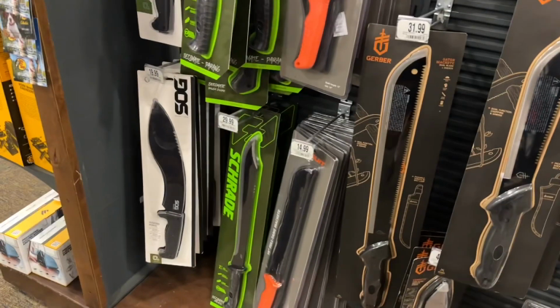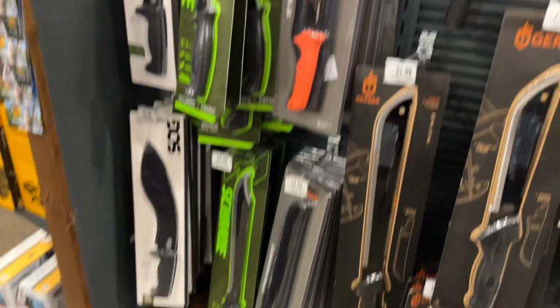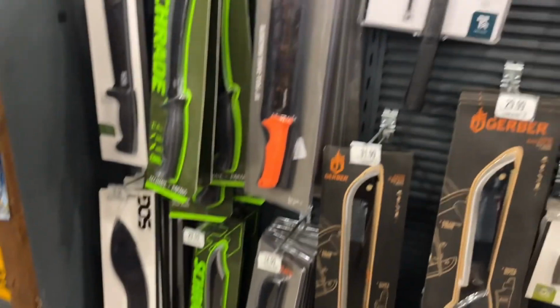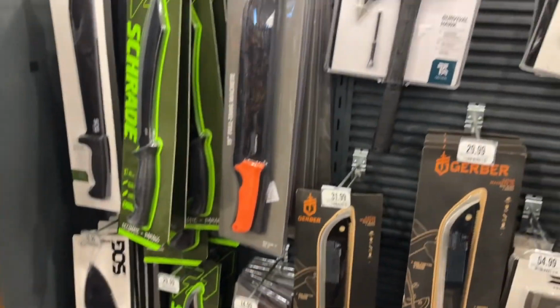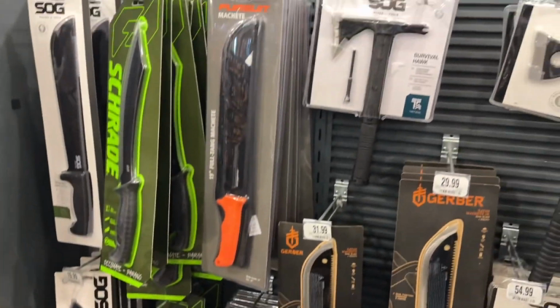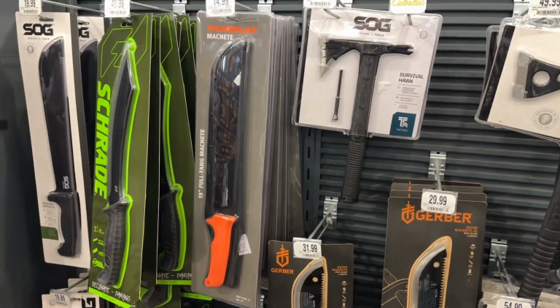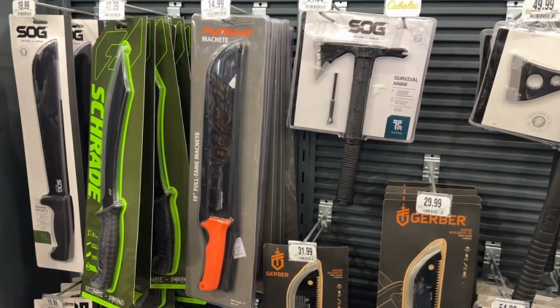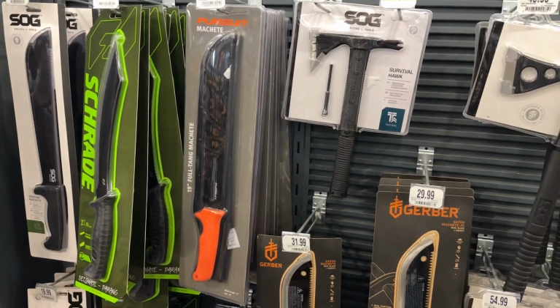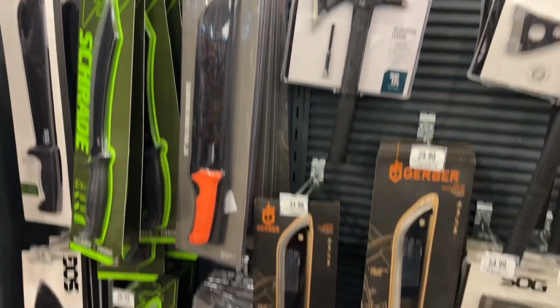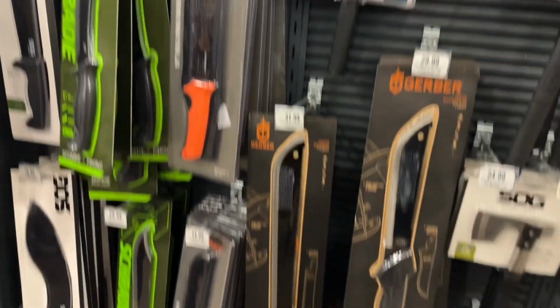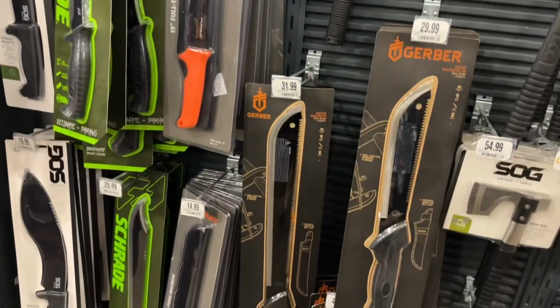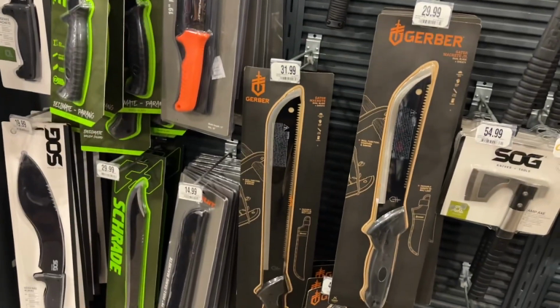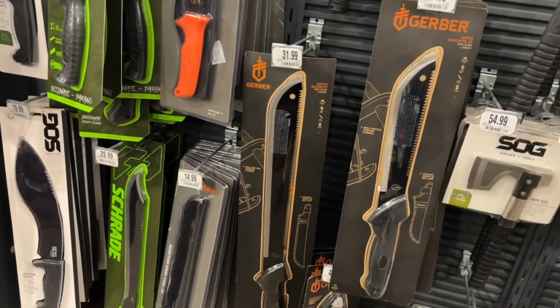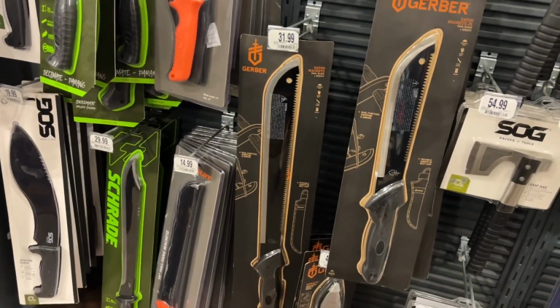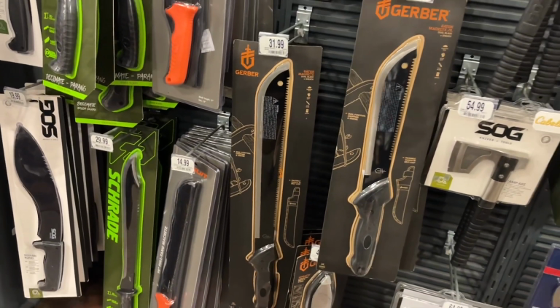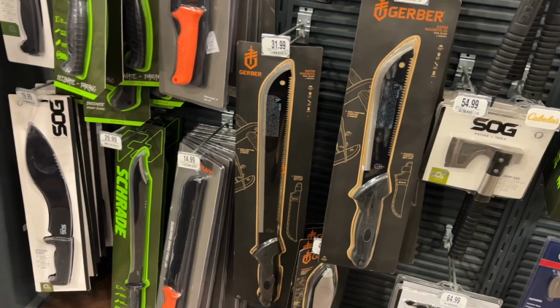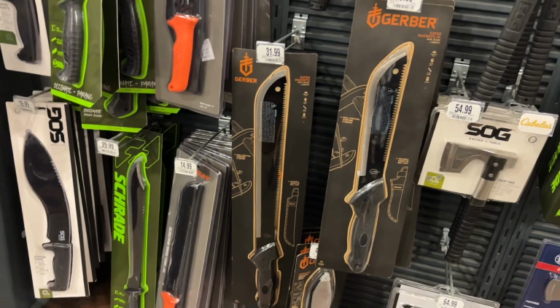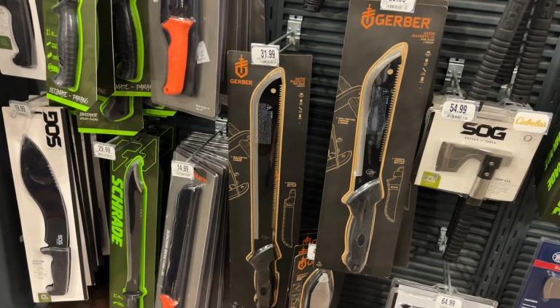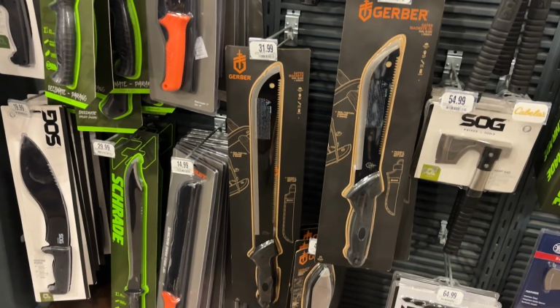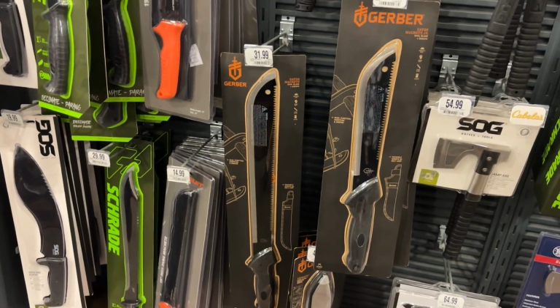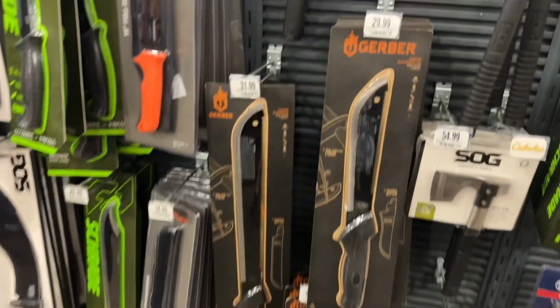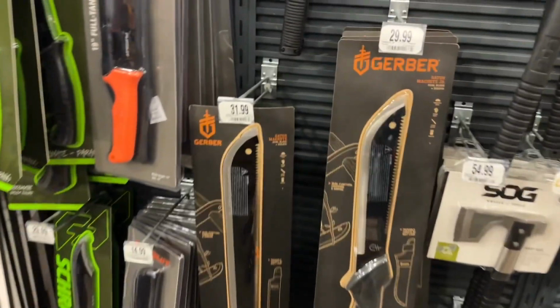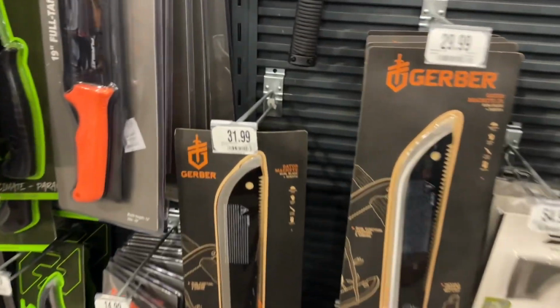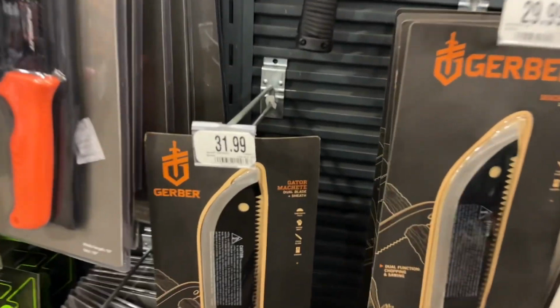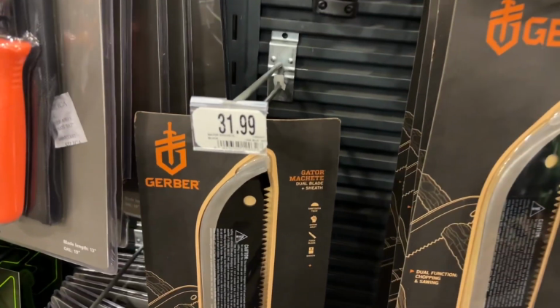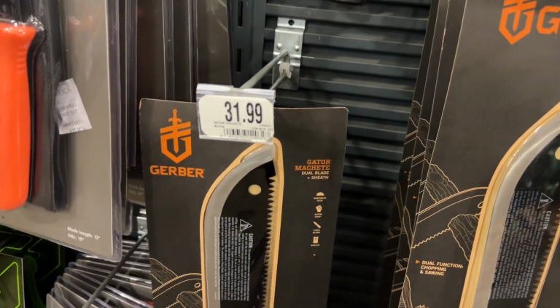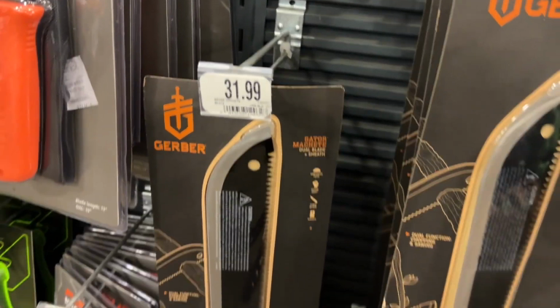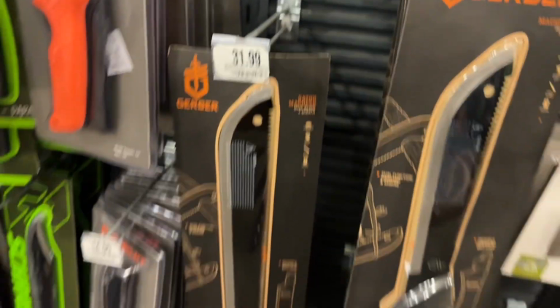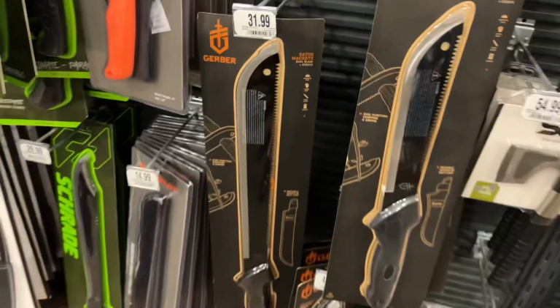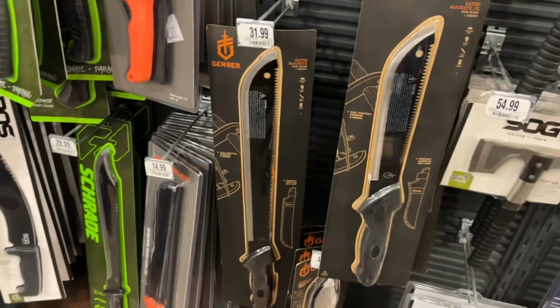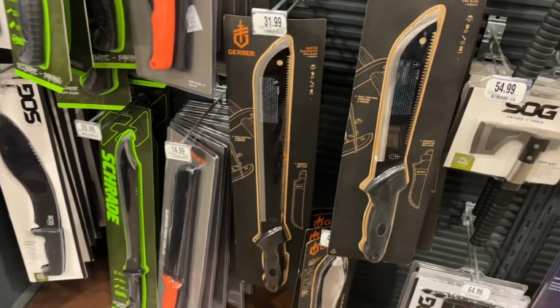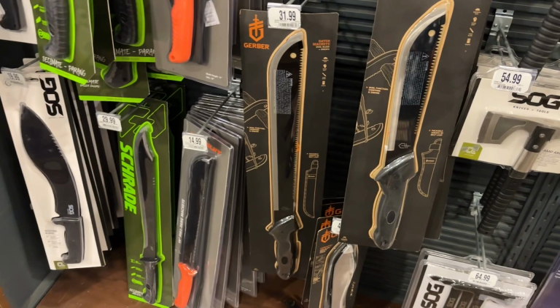For light vegetation work, look at this Gerber one — it's like 32 bucks. Ginormous for the price.